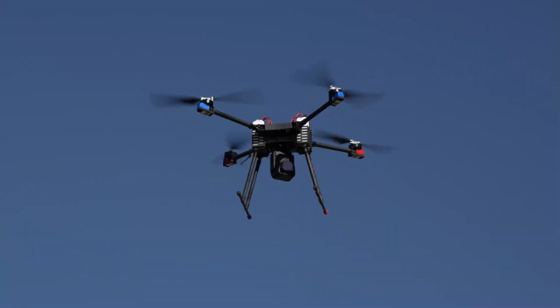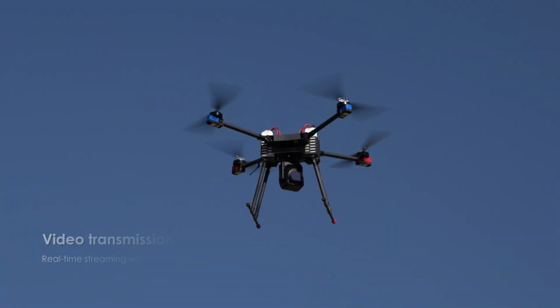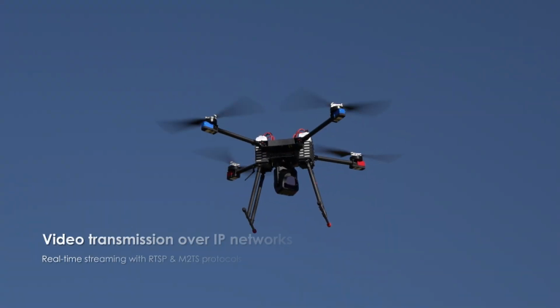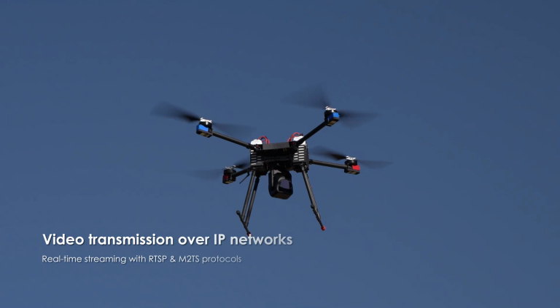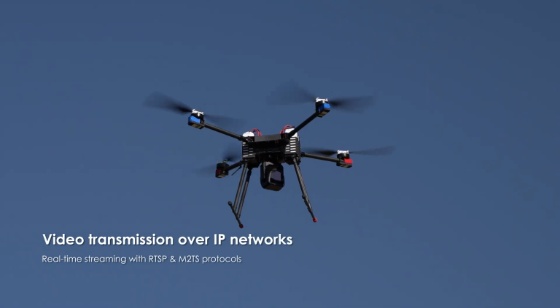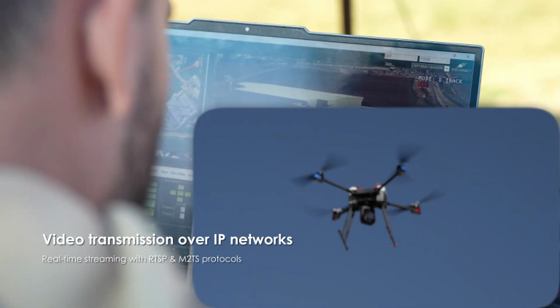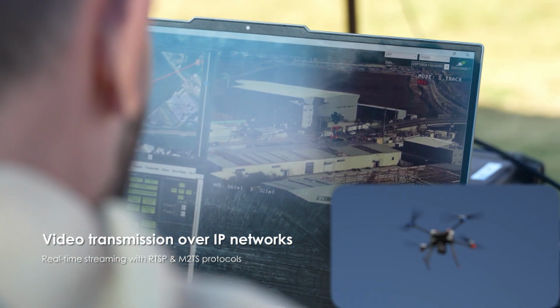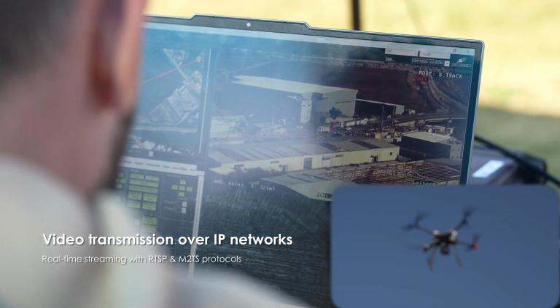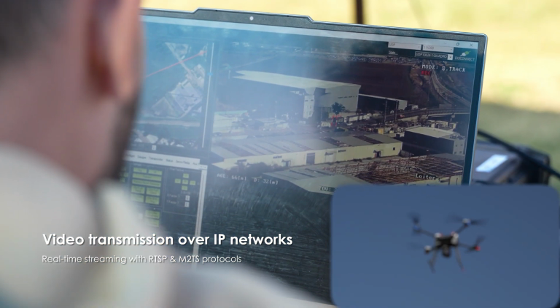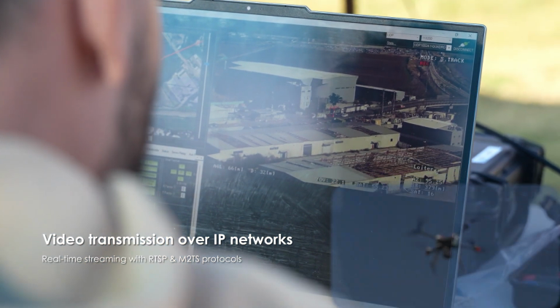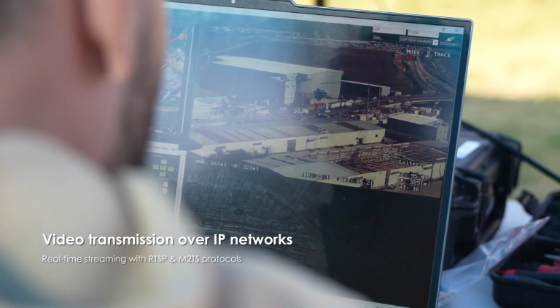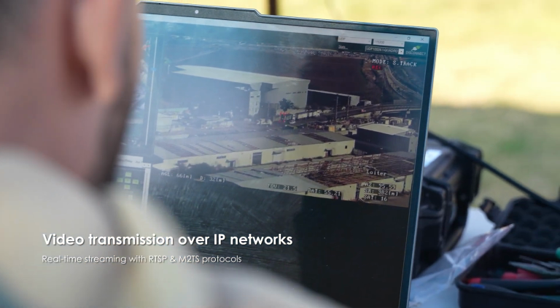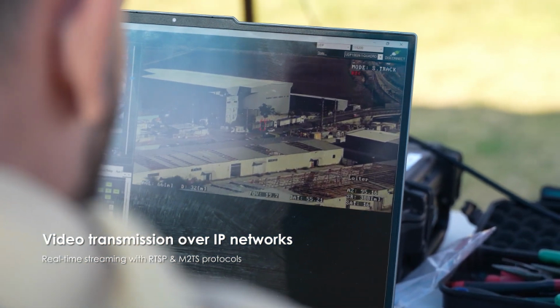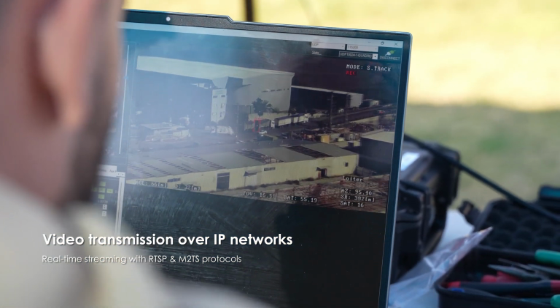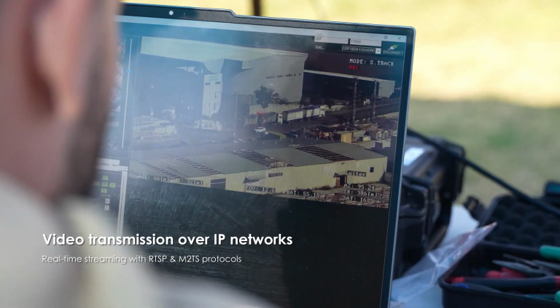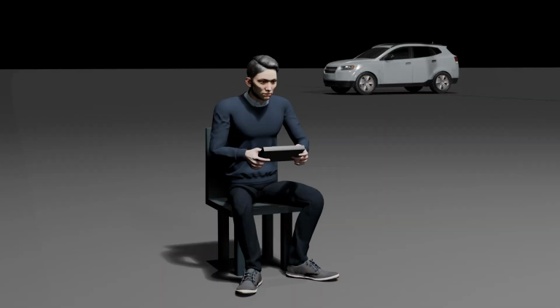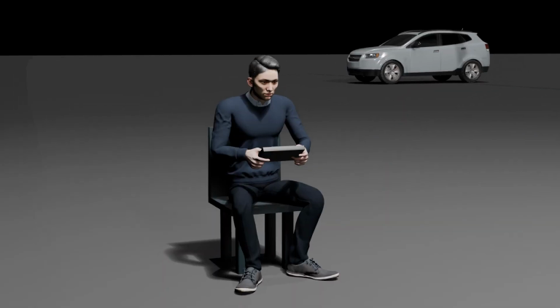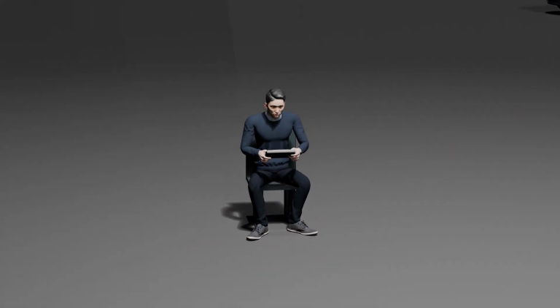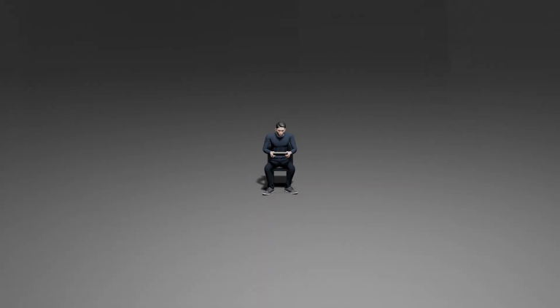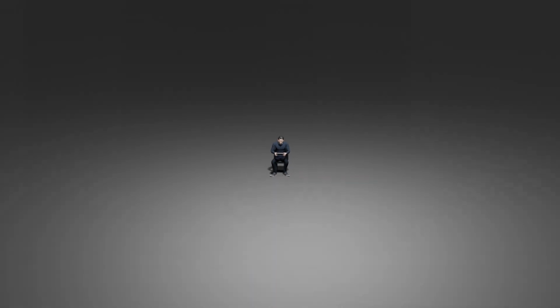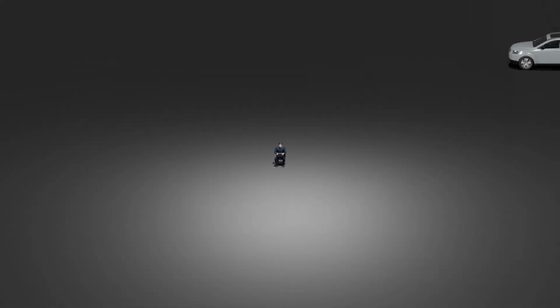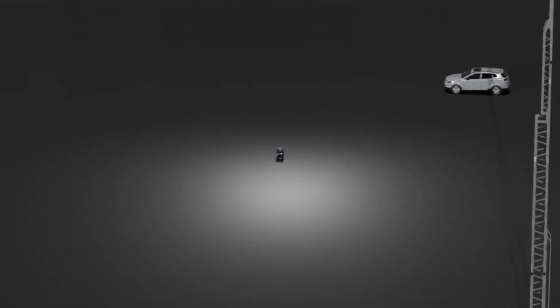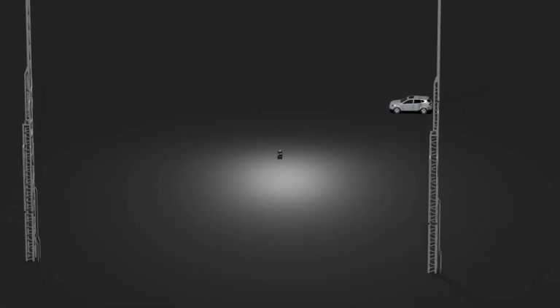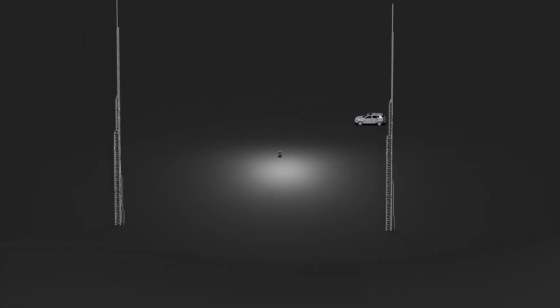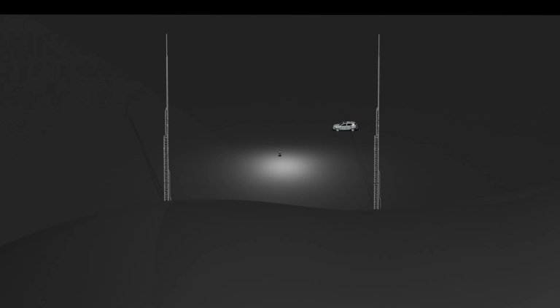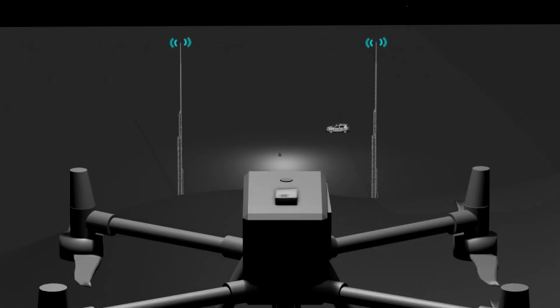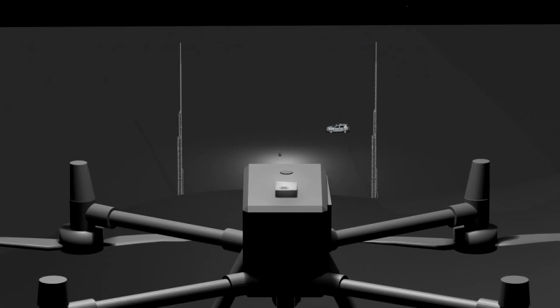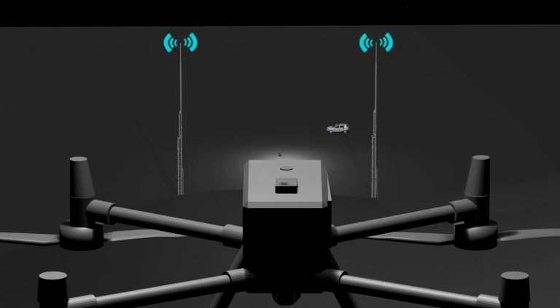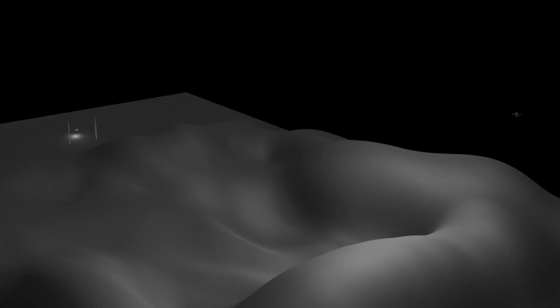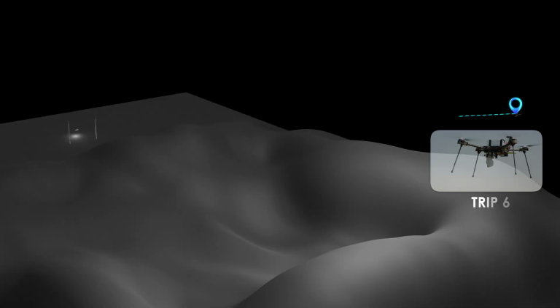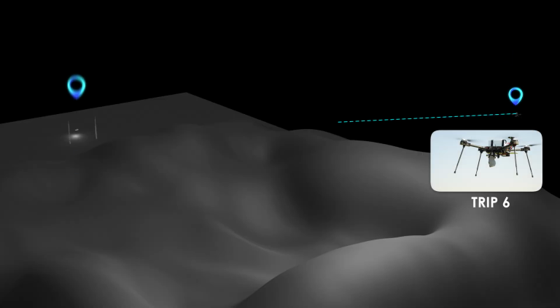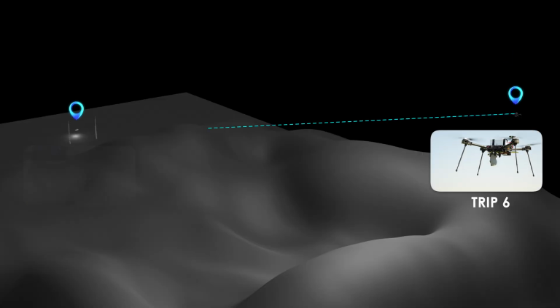Streaming in real-time has never been this smooth. TRIP6 supports RTSP and M2TS, ensuring uninterrupted video transmission over IP networks. Whether in high-interference environments or remote locations, your feed remains stable.